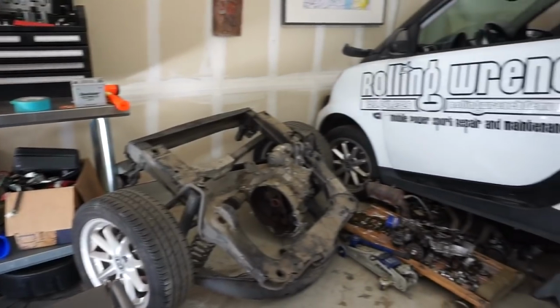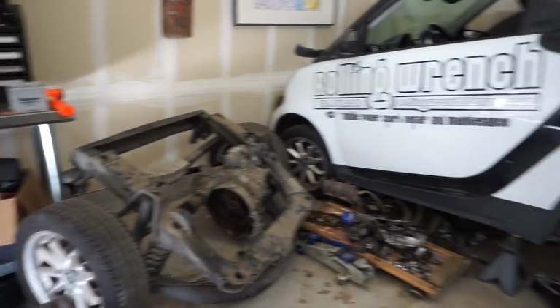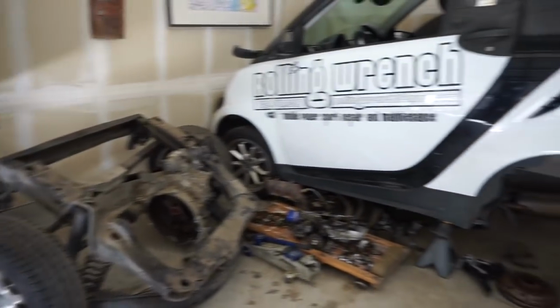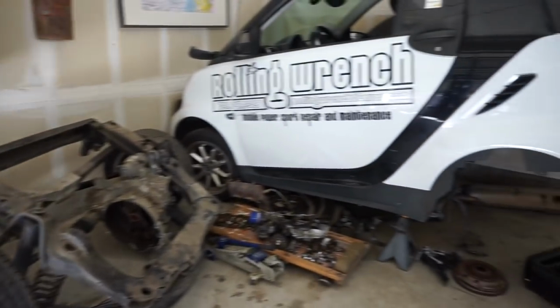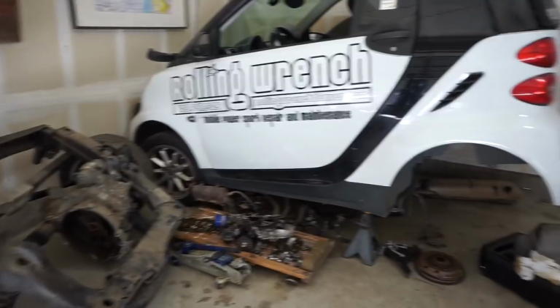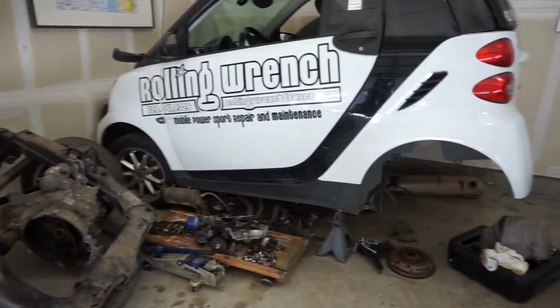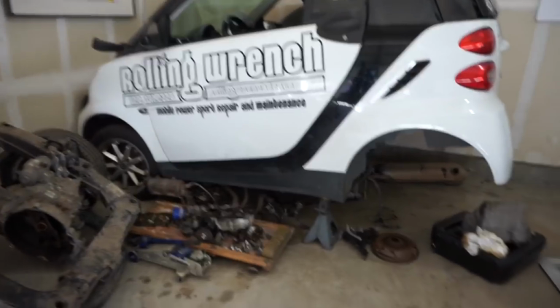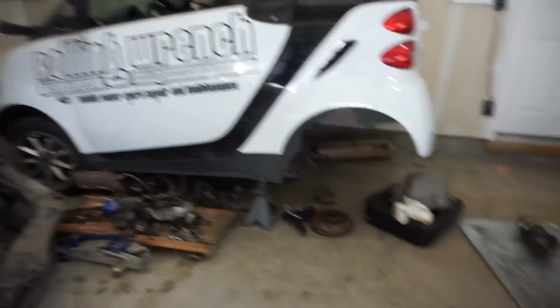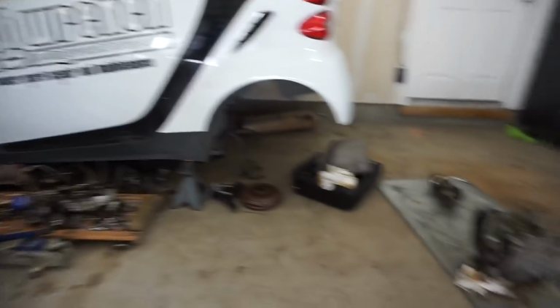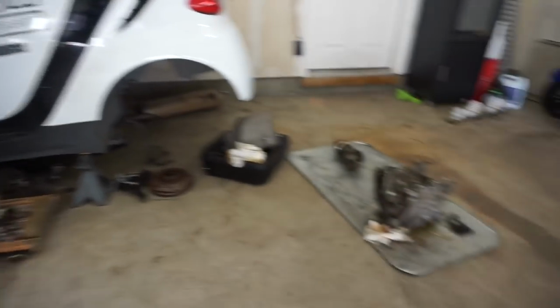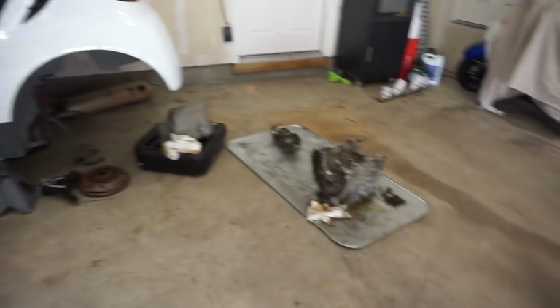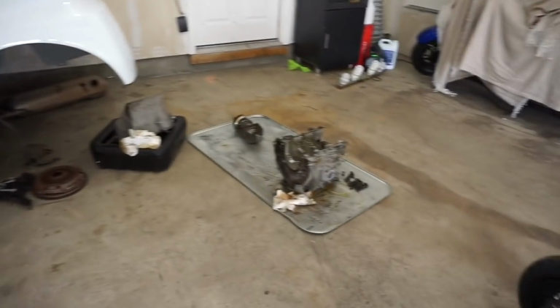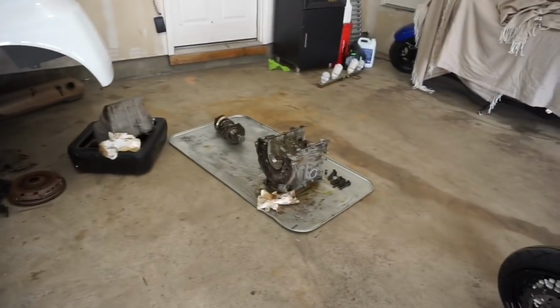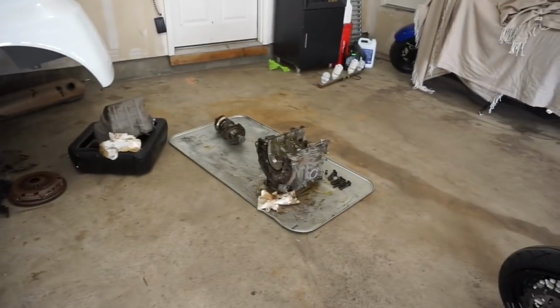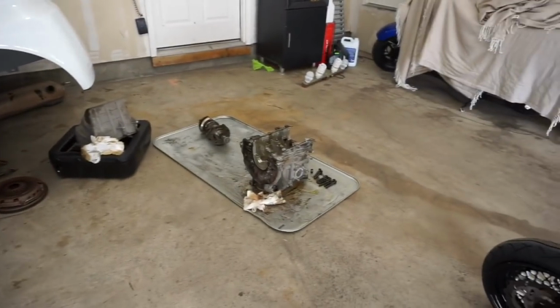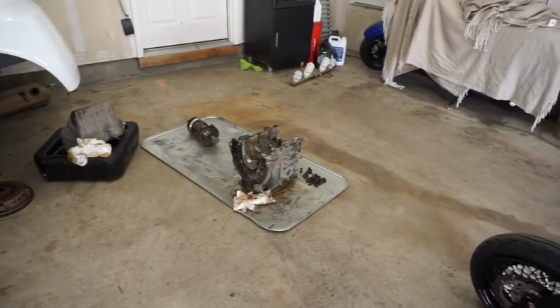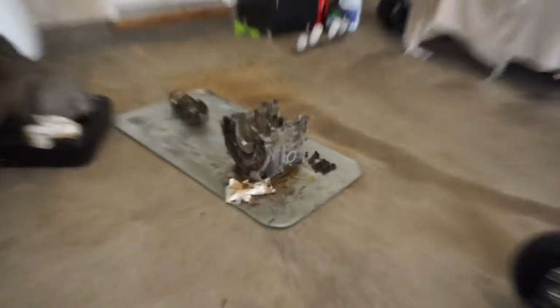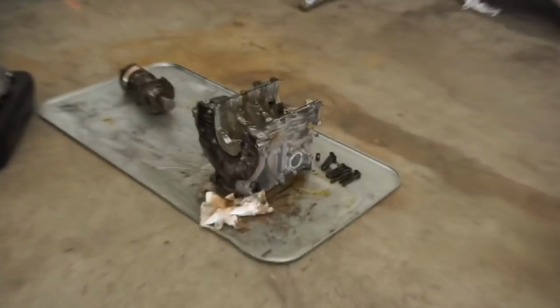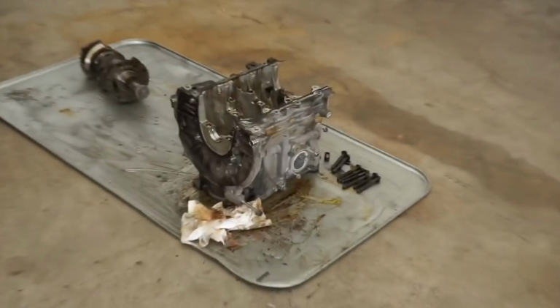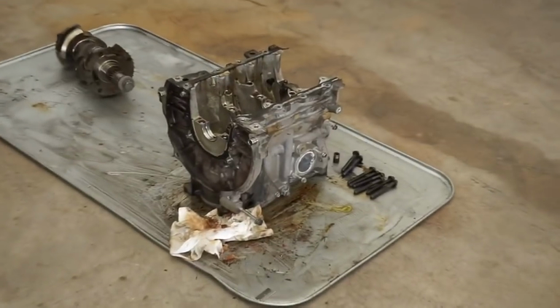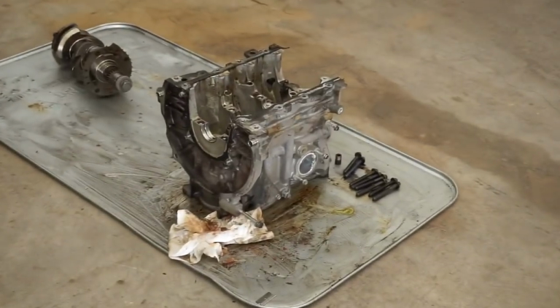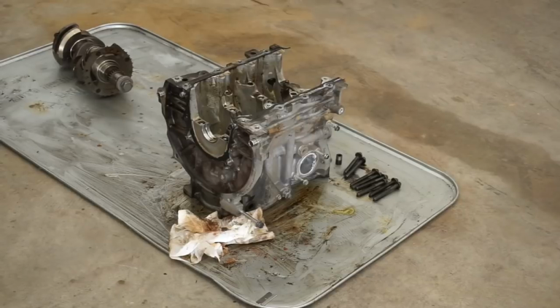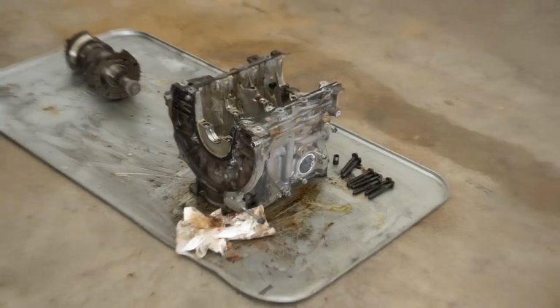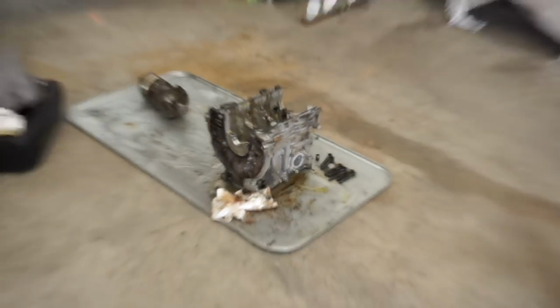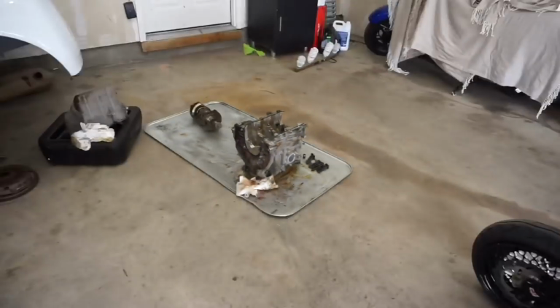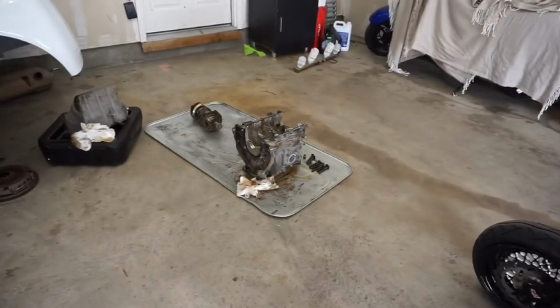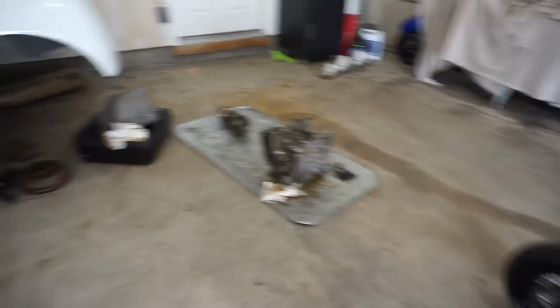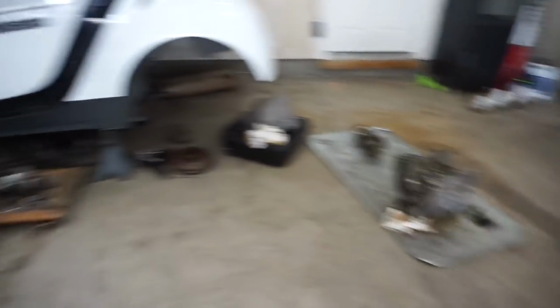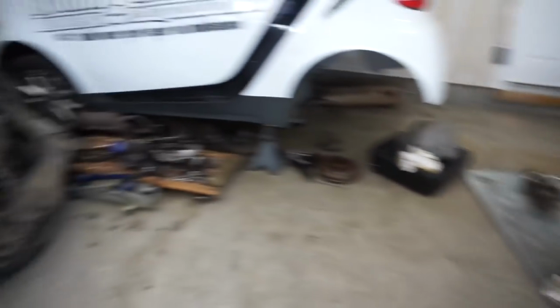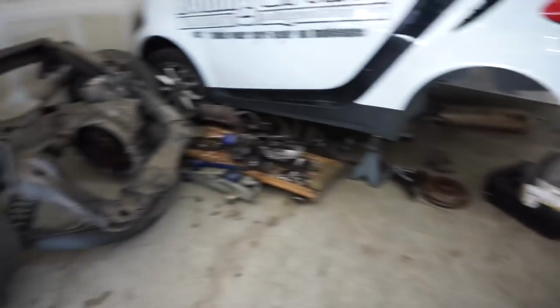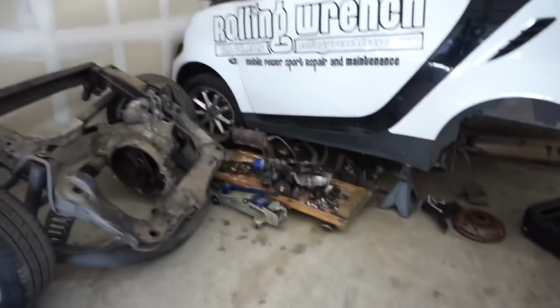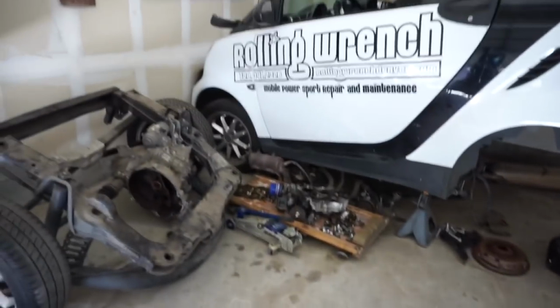By the way, I got the smart car taken apart and the motor — I've got it all the way down to the block. I've decided to take a break and work on the street cub.